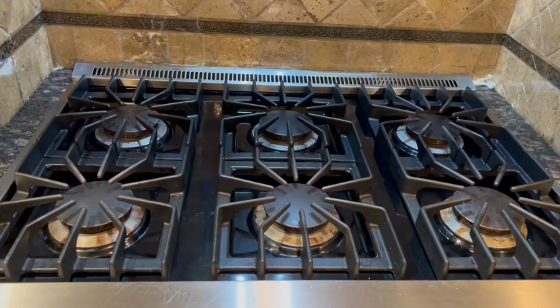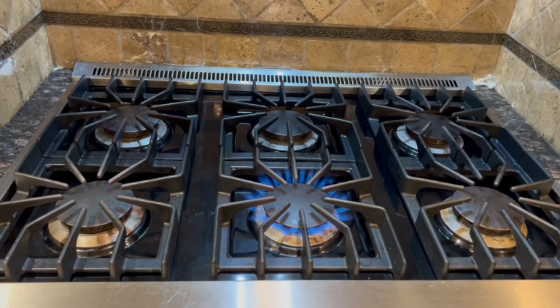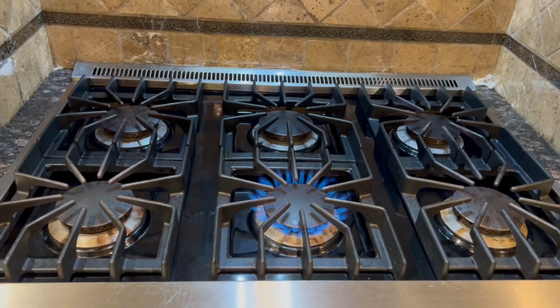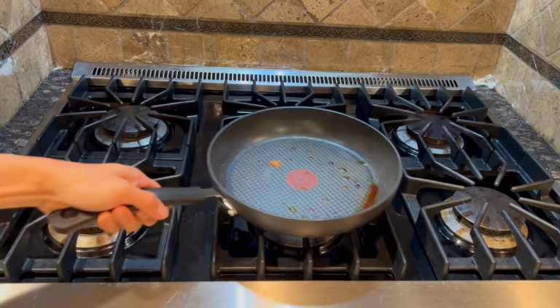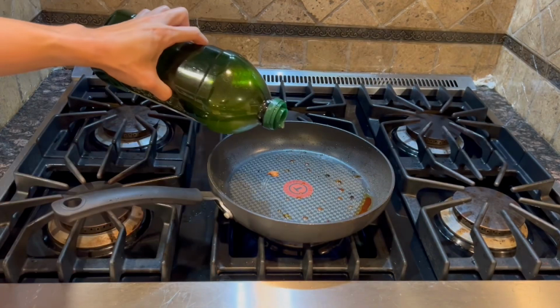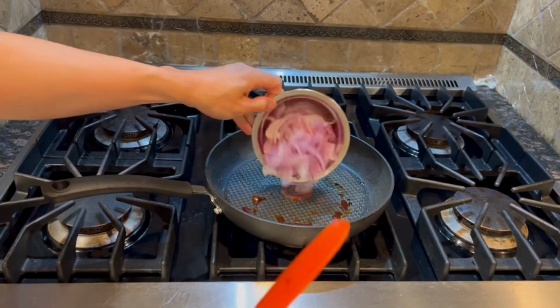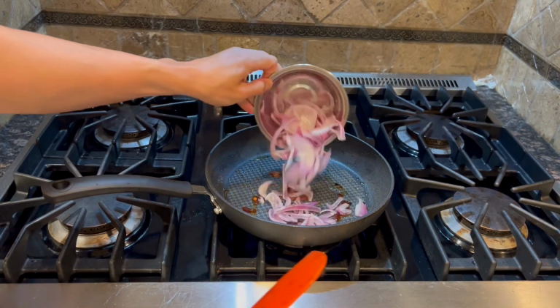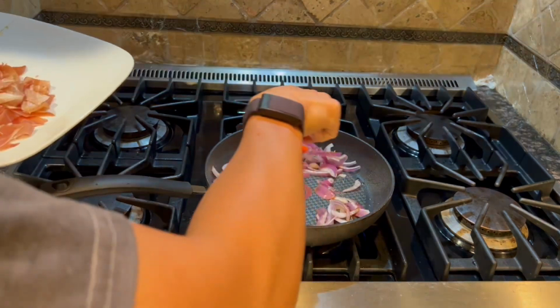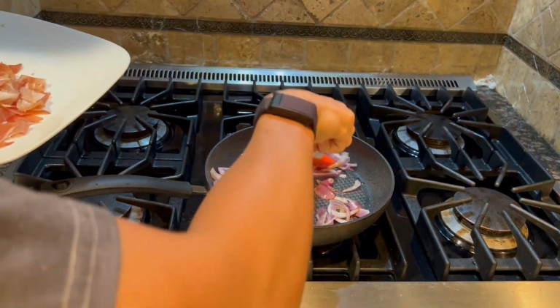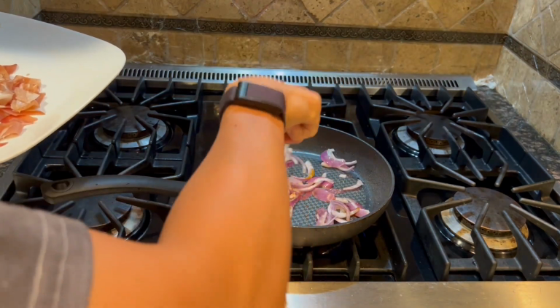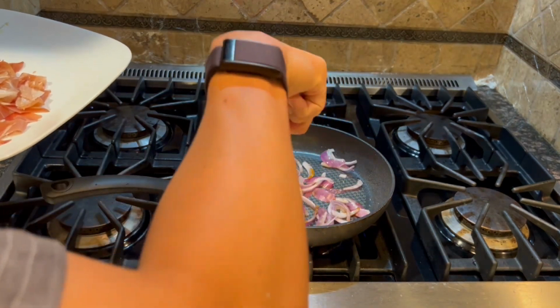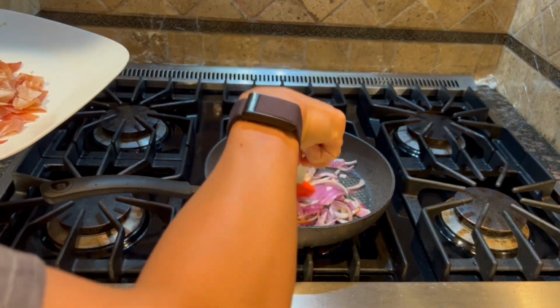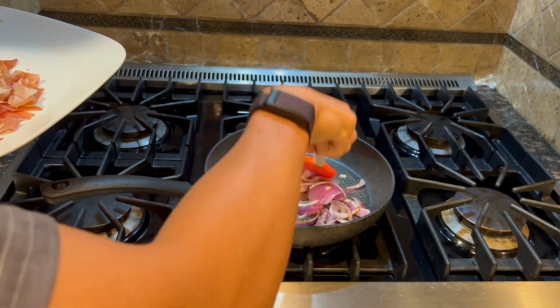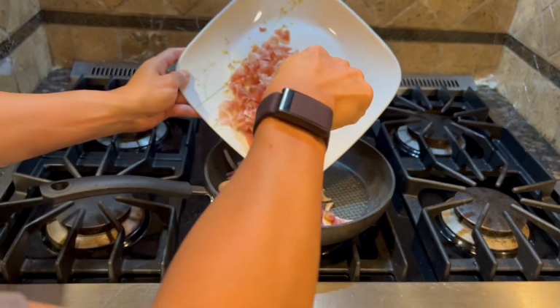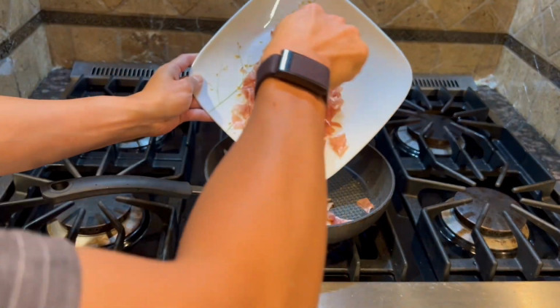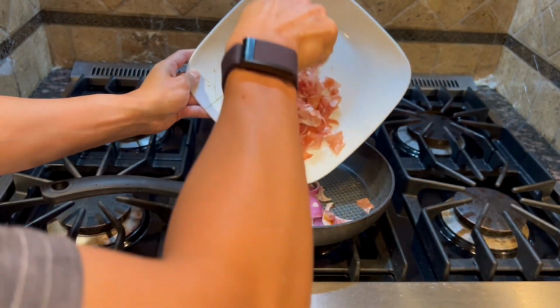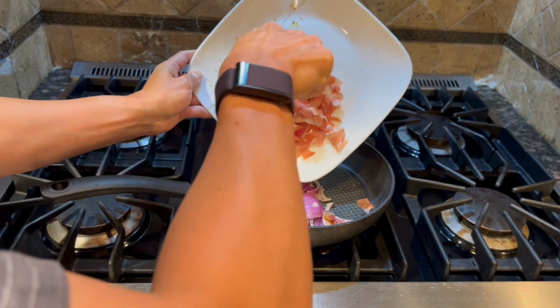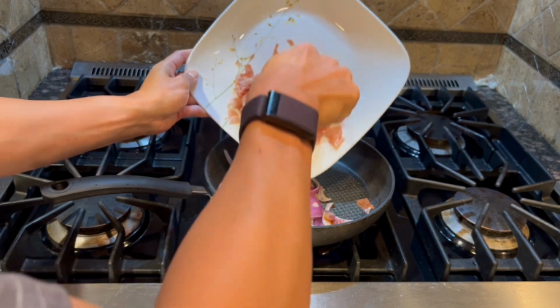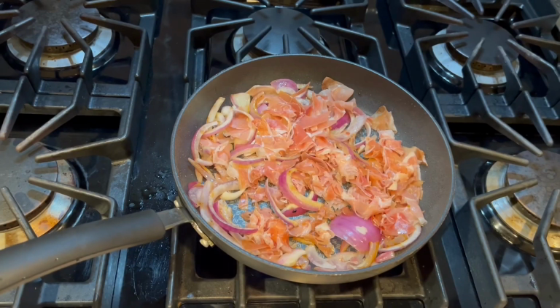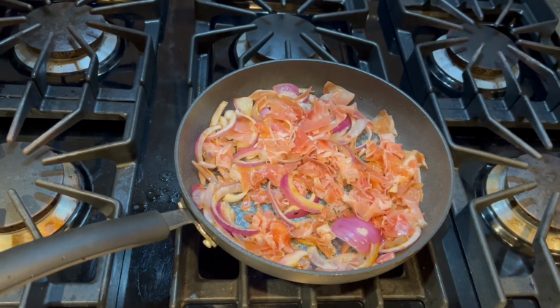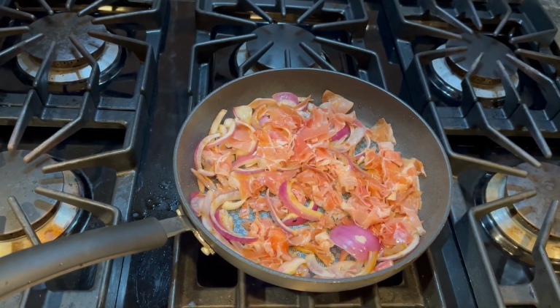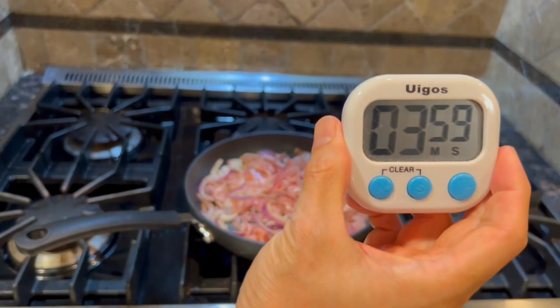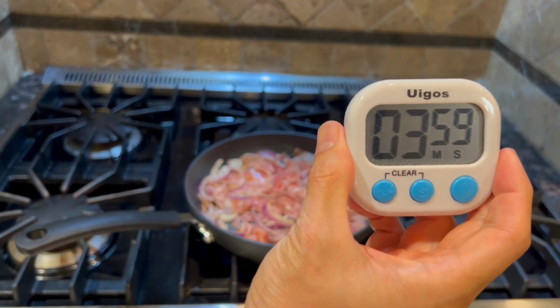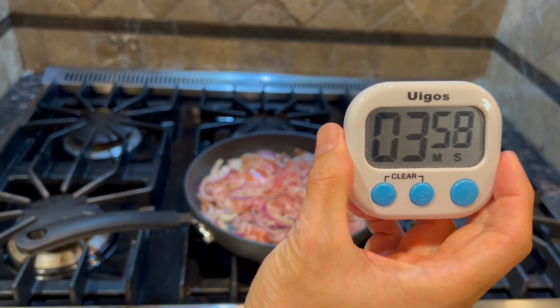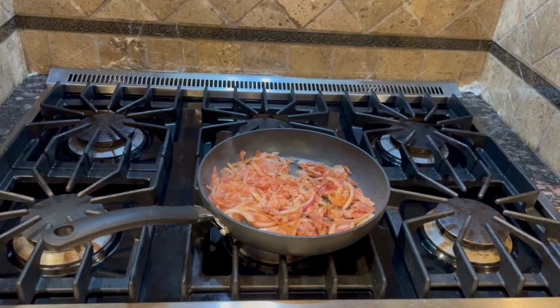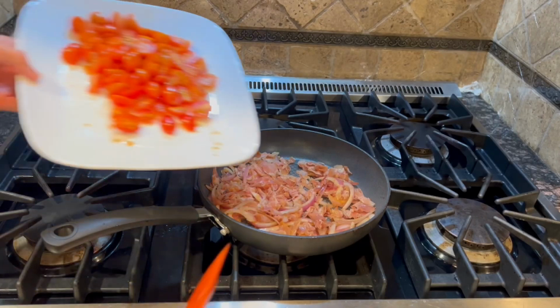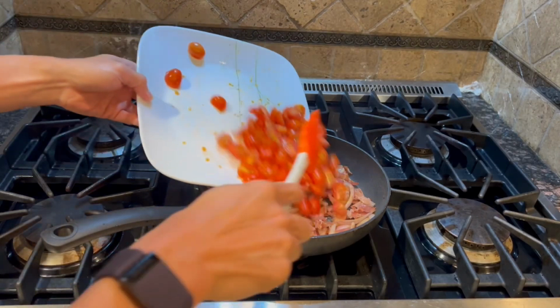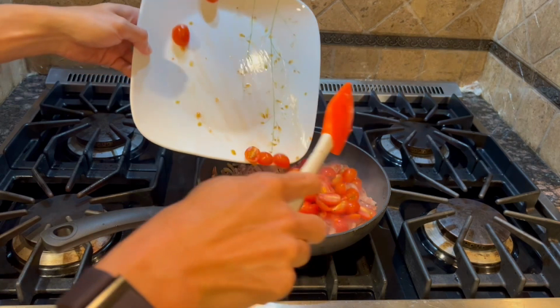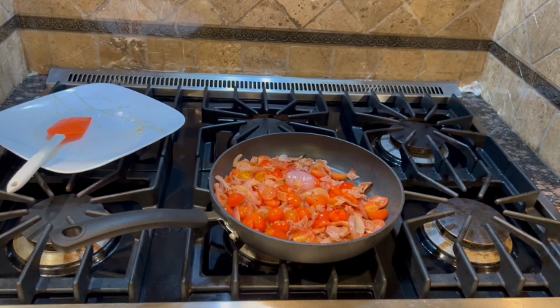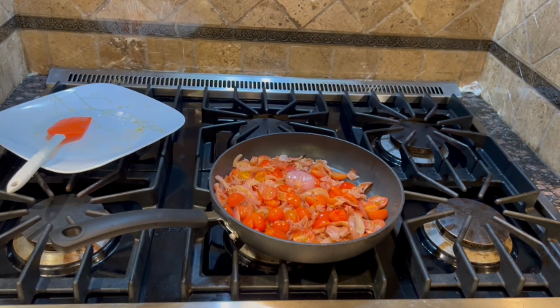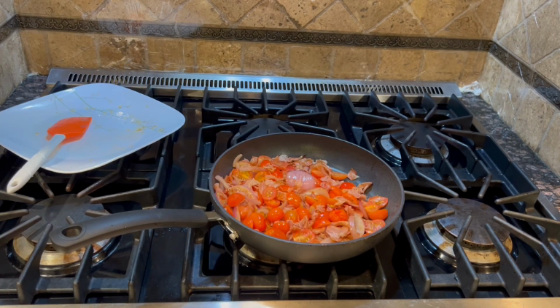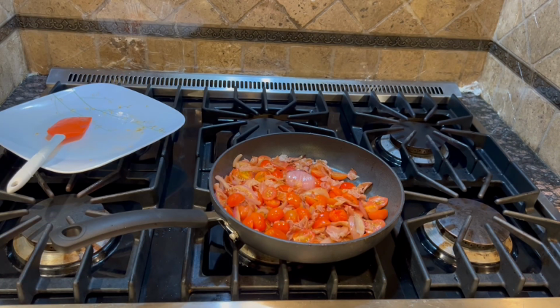Then heat up the pan, add some olive oil and add the onions. Start with the onions until they smell good, then add the prosciutto and cook for about four to six minutes until they're crispy. Then add the tomatoes and stir until they soften, about three minutes.